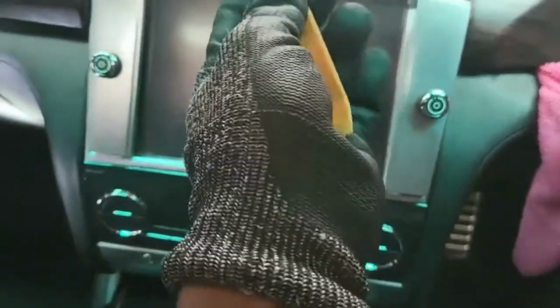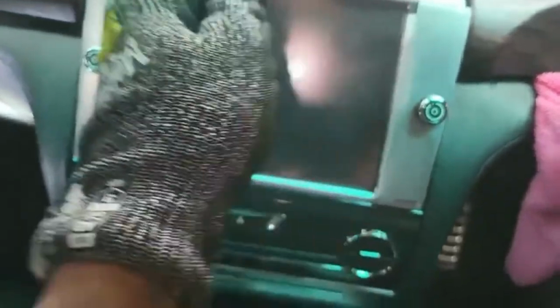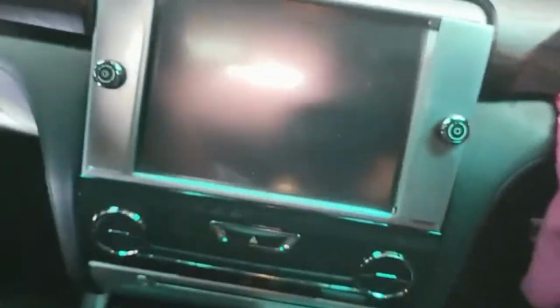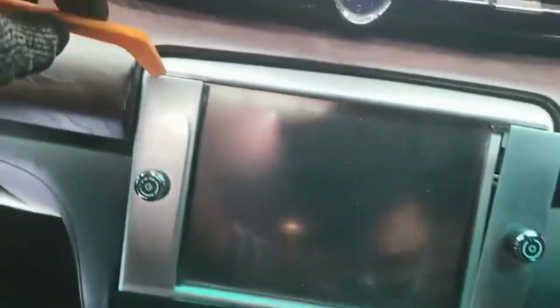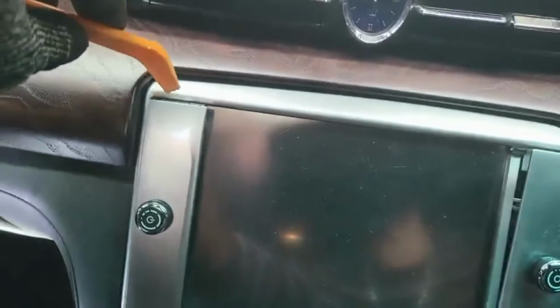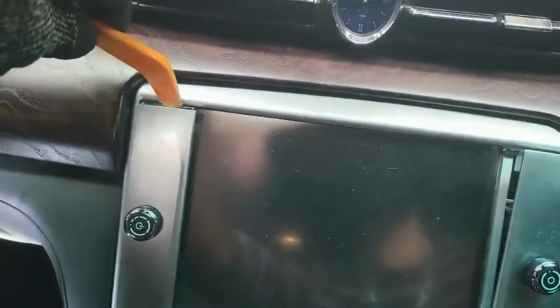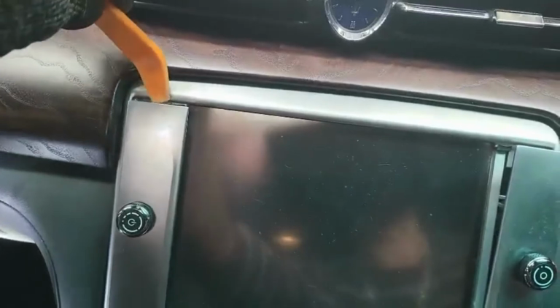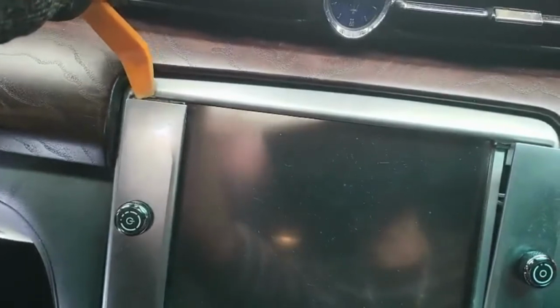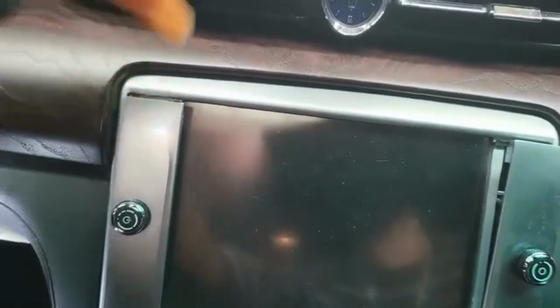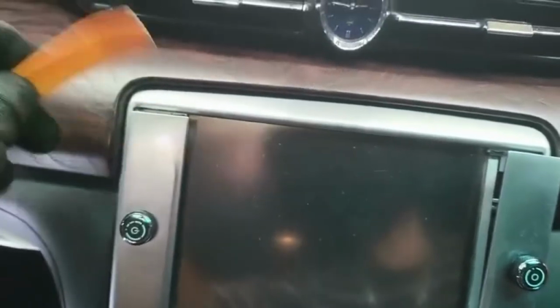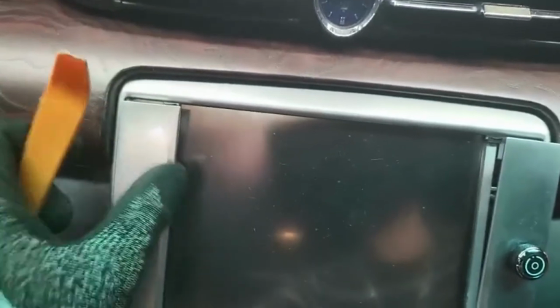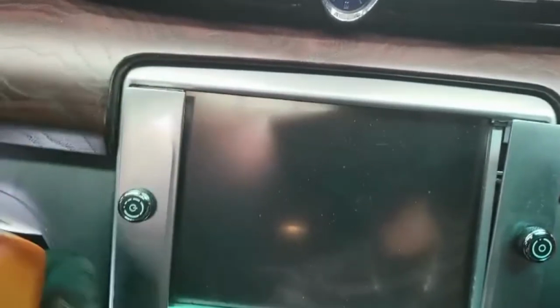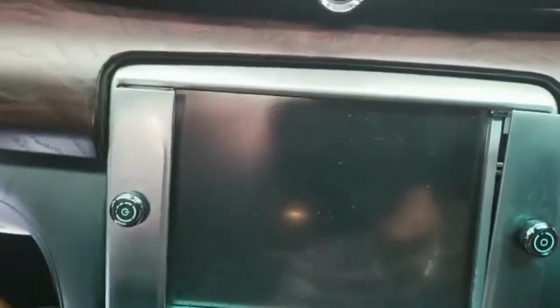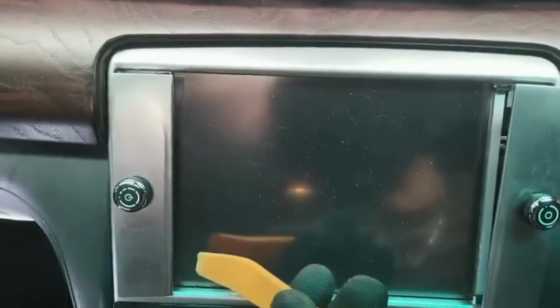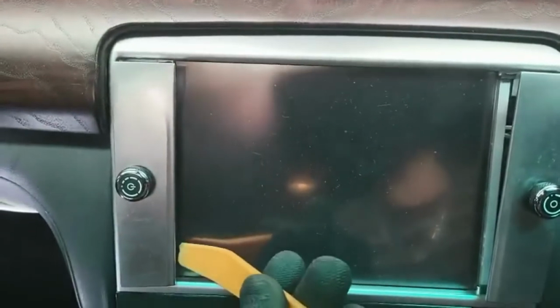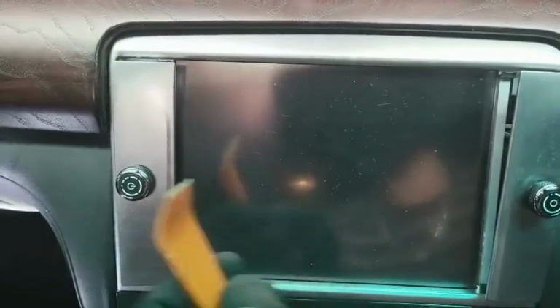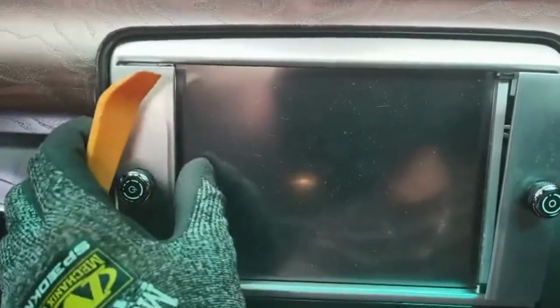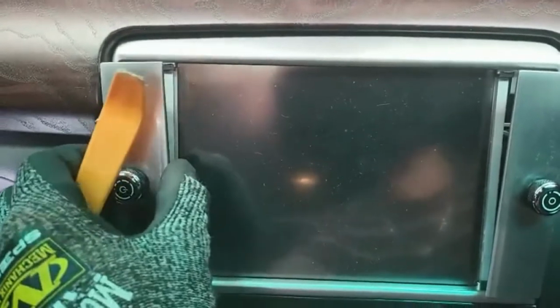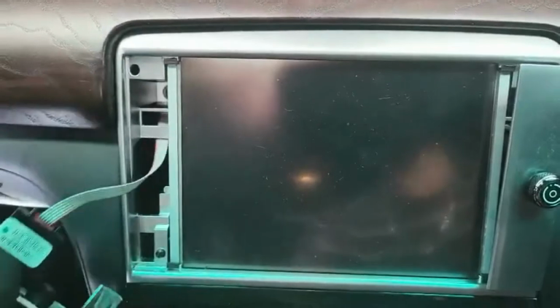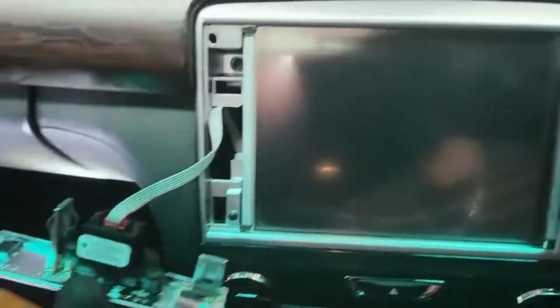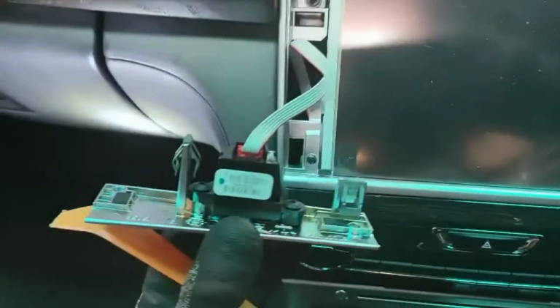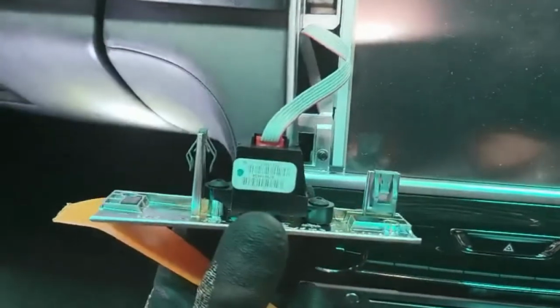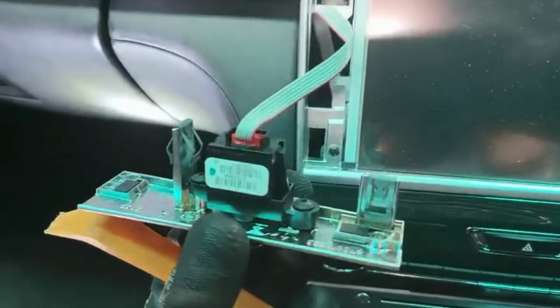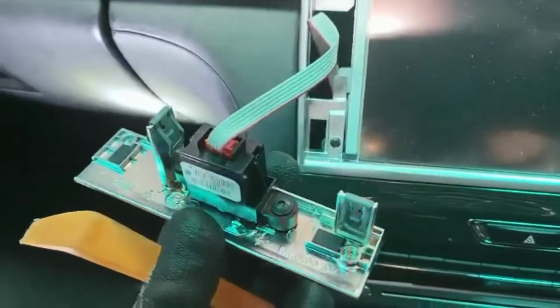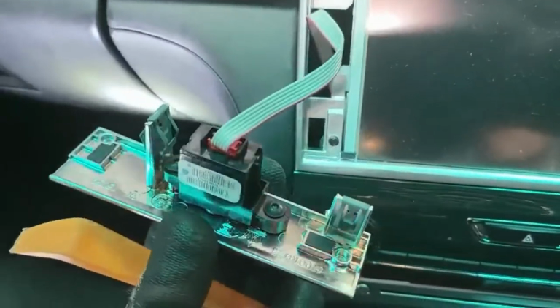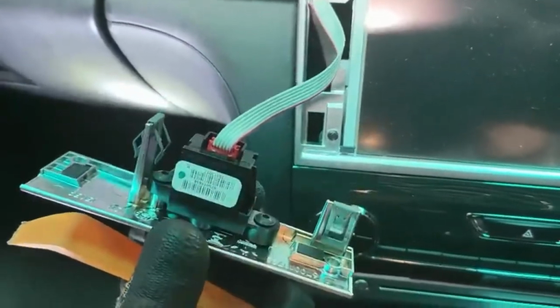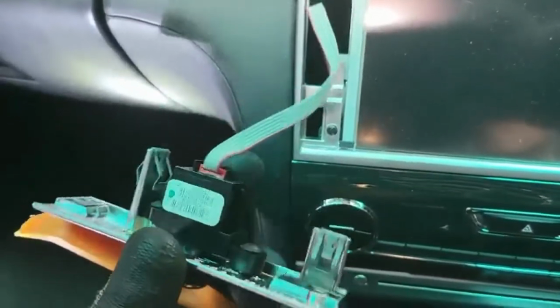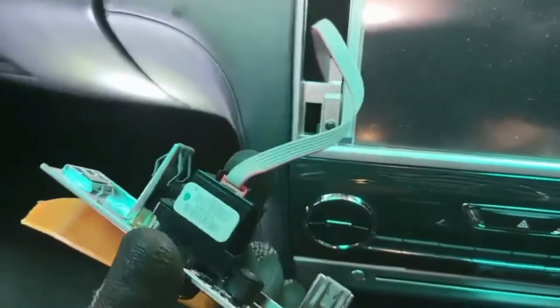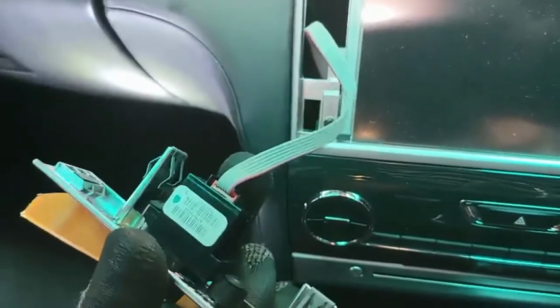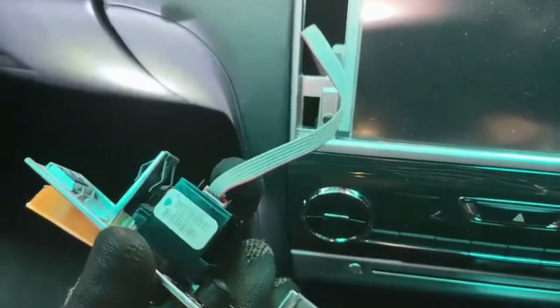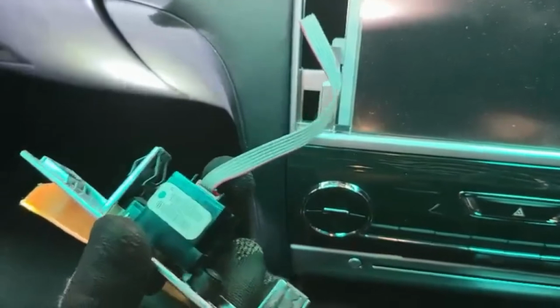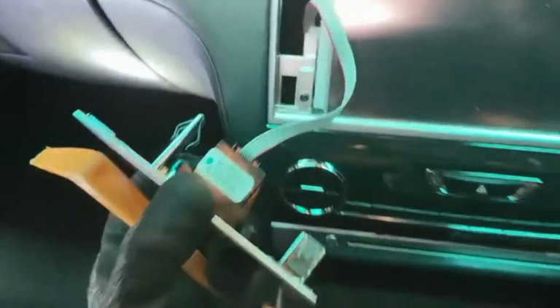Just slide on the top of this one, slide and pop — it comes out. Slide on the side and pop it comes out, because it has only two clips at the bottom. Then you just unclip the cable.